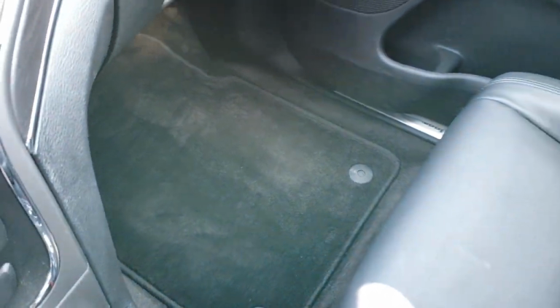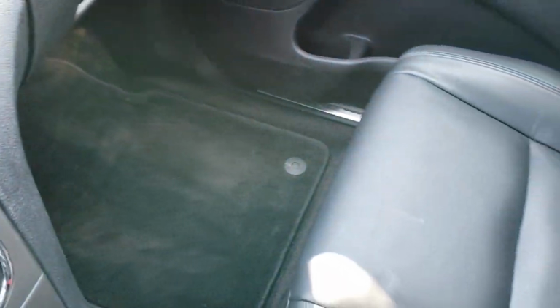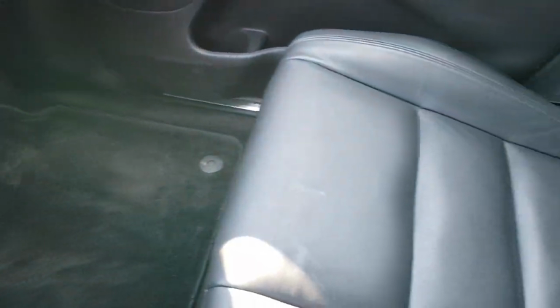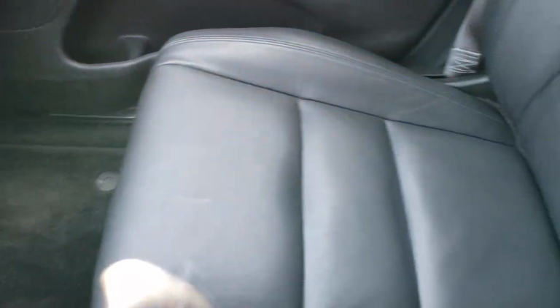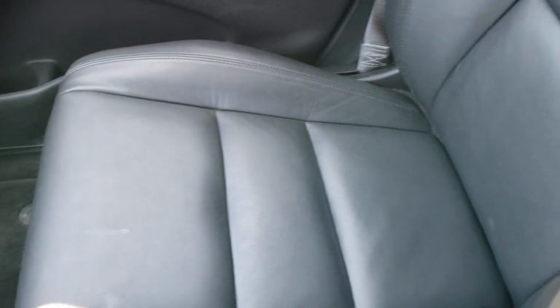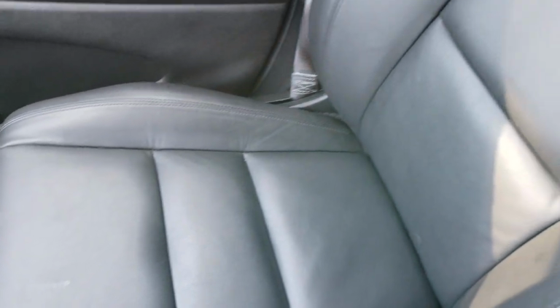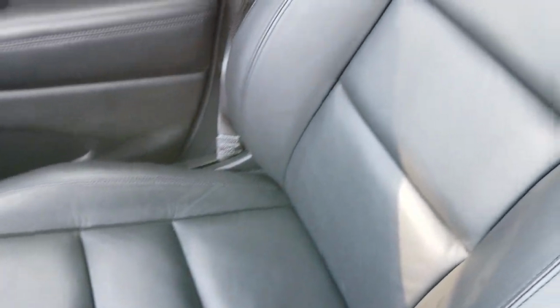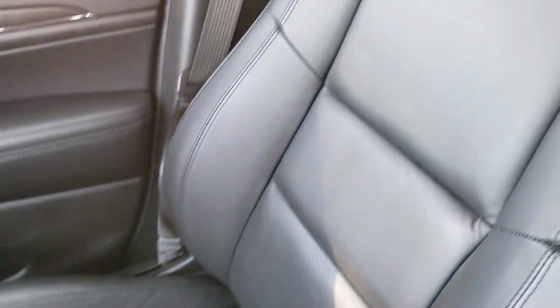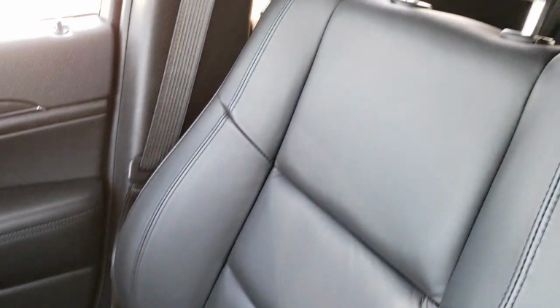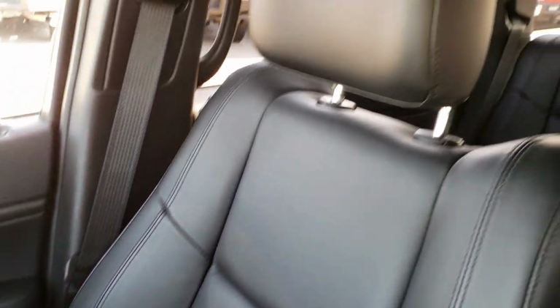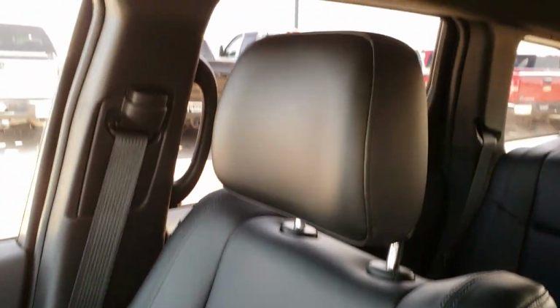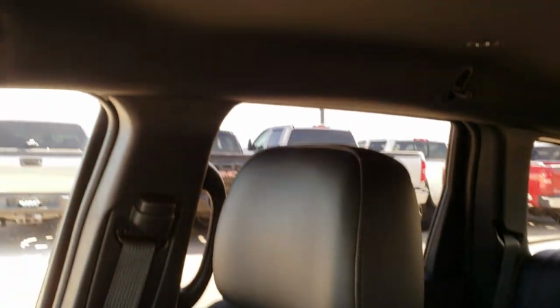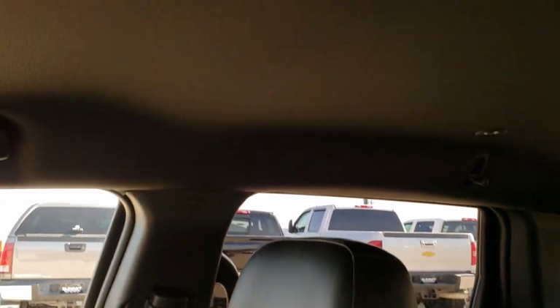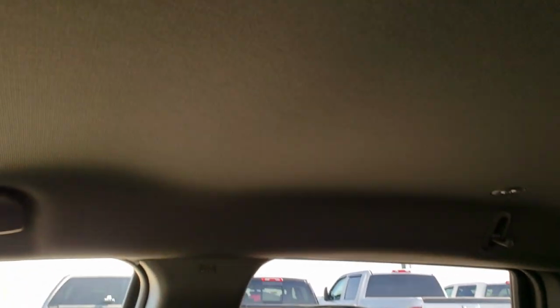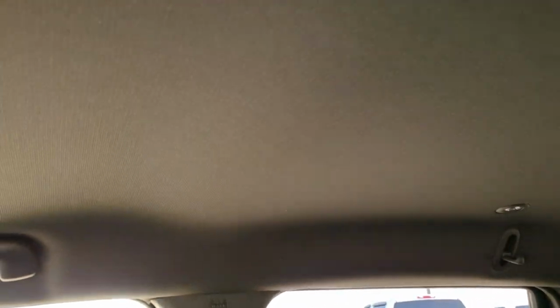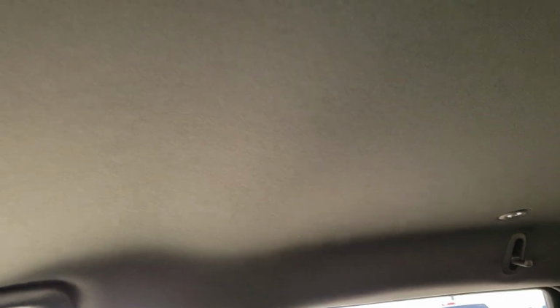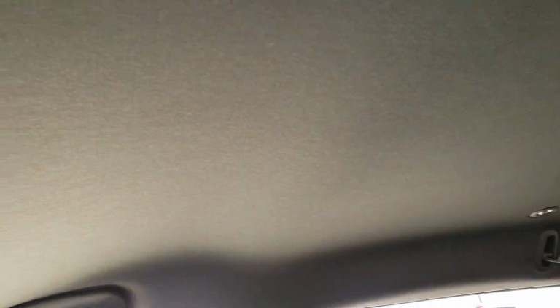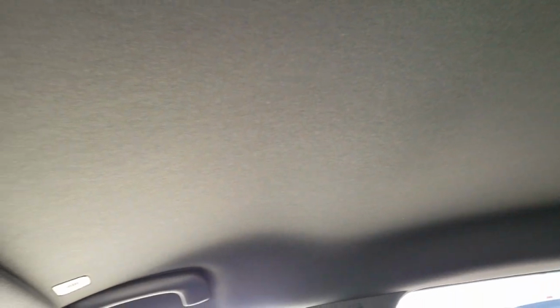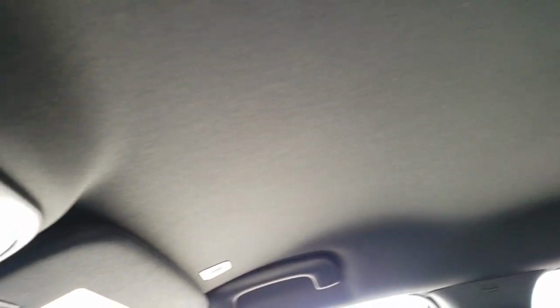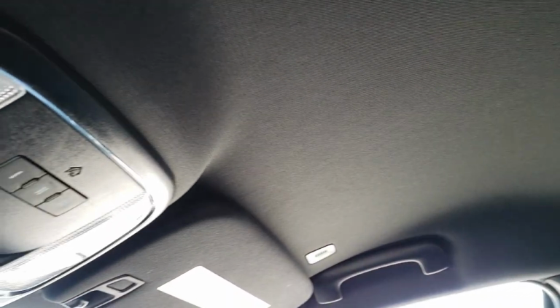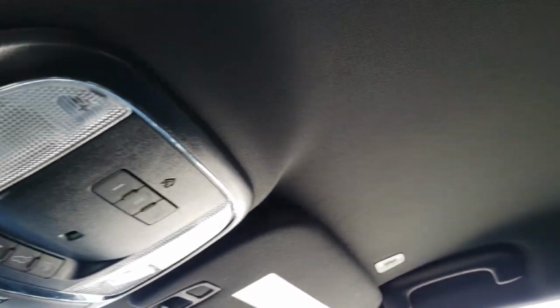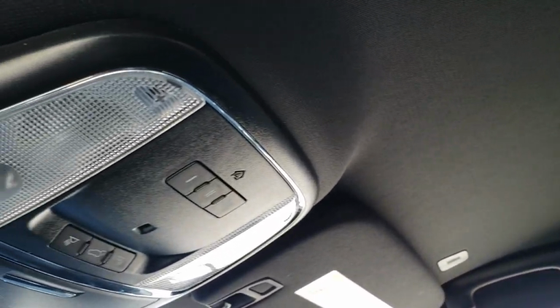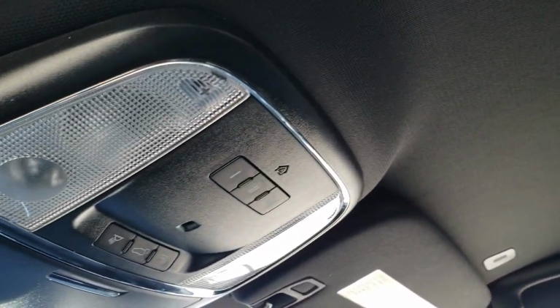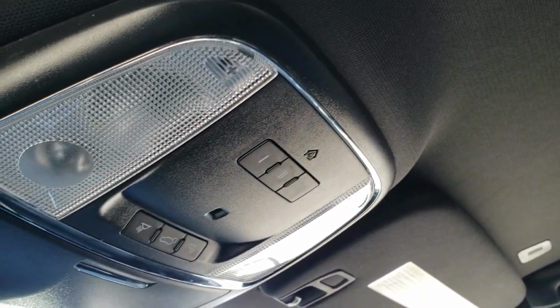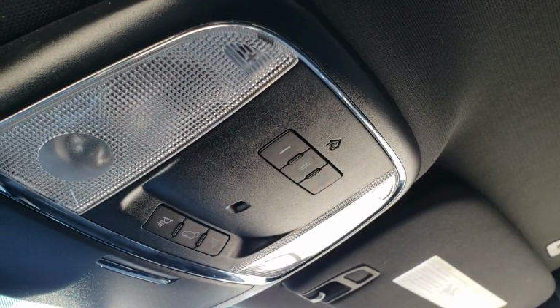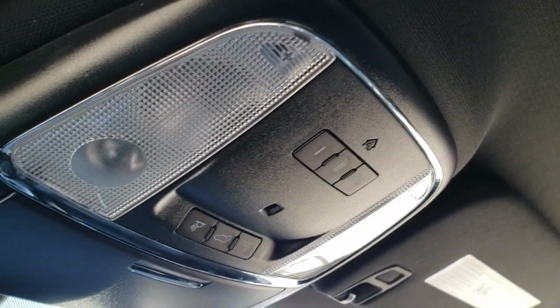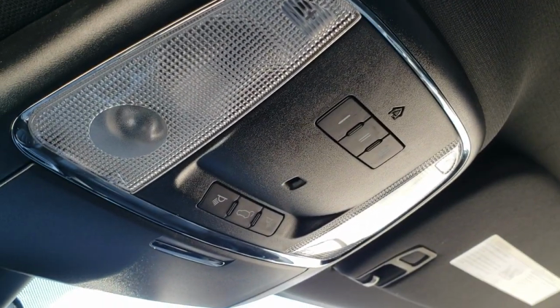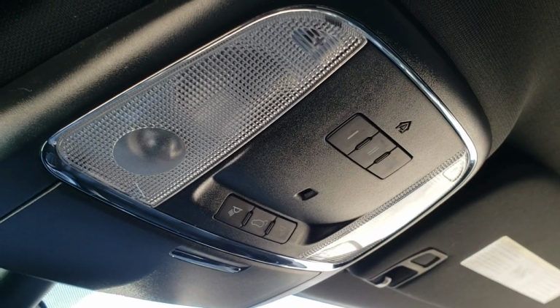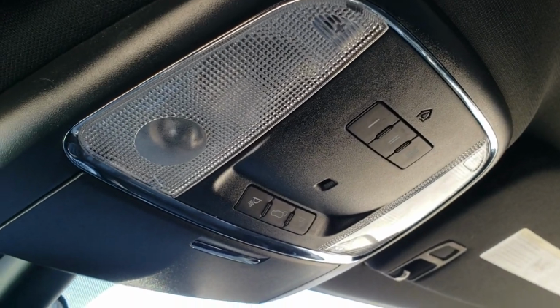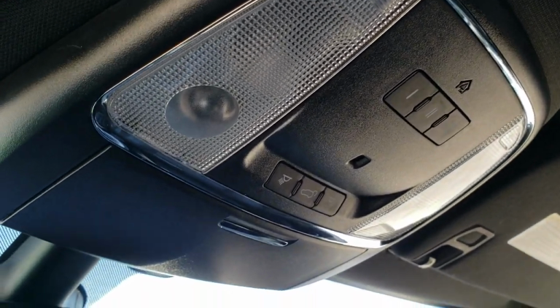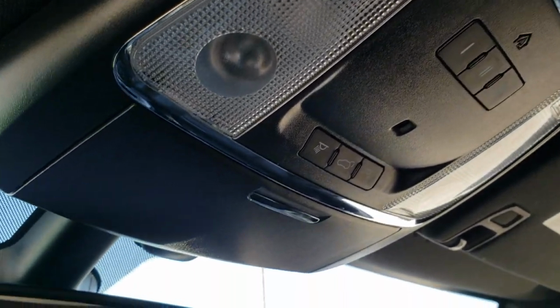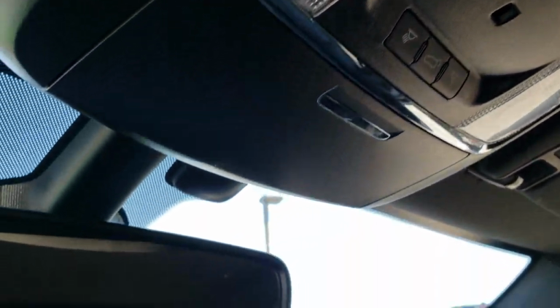Passenger side floor mat and seat are very clean as well. No rips or tears. This vehicle has never been smoked in and the headliner is in excellent condition. Home Link system with your garage door security systems and lighting systems.